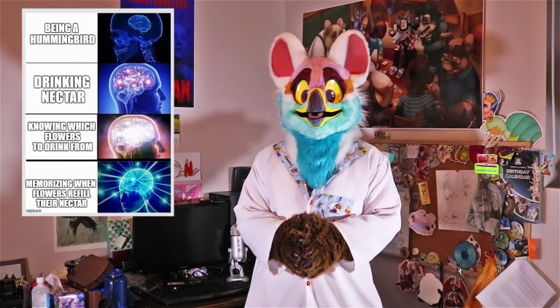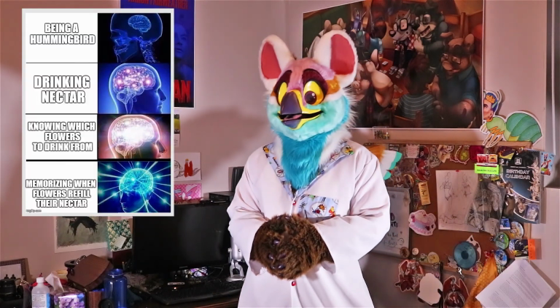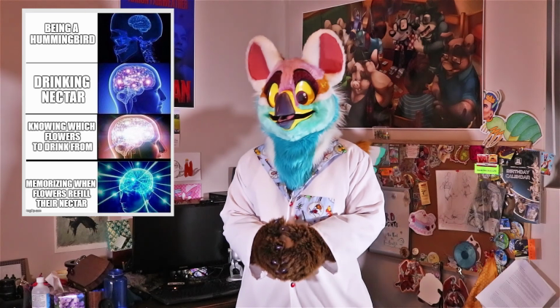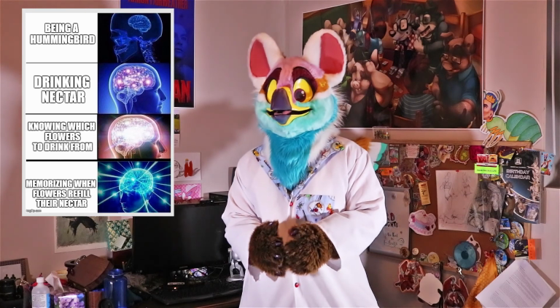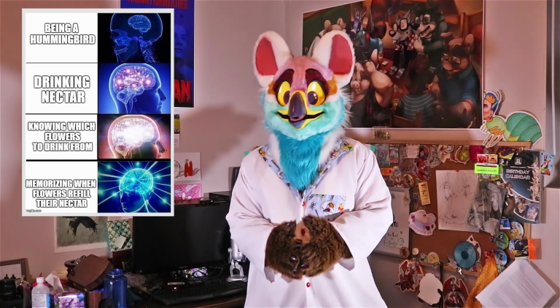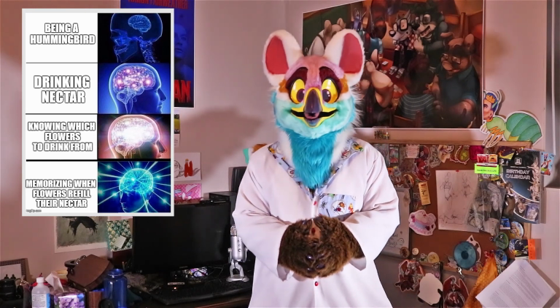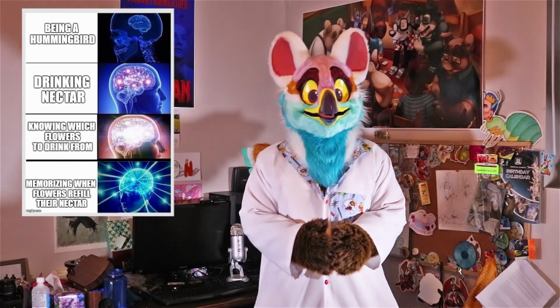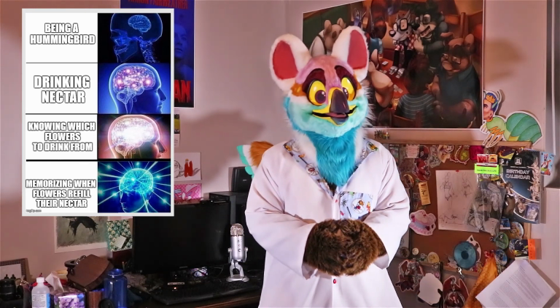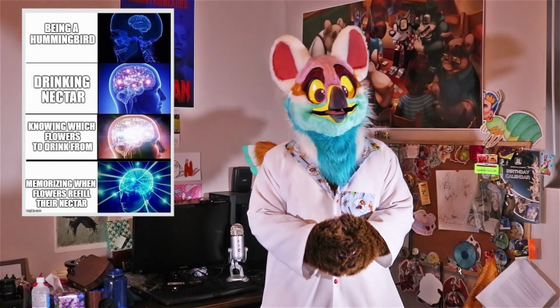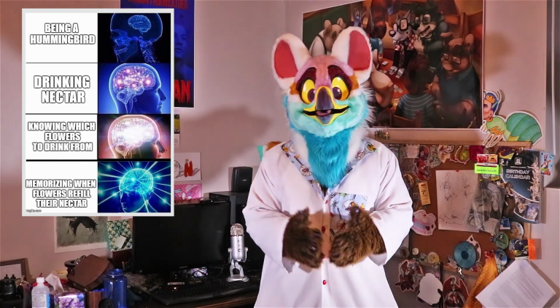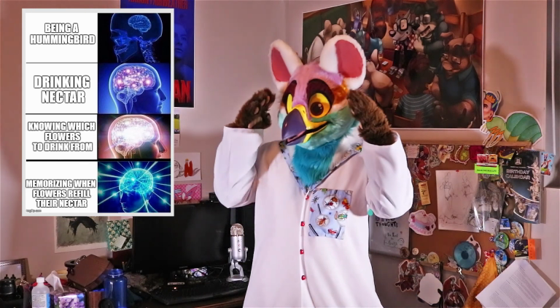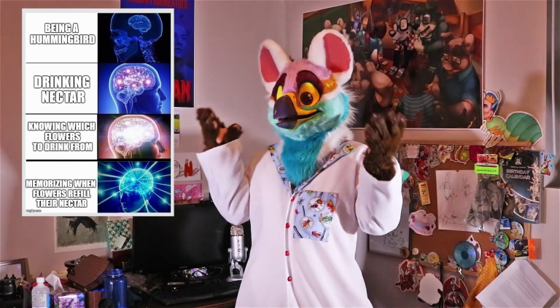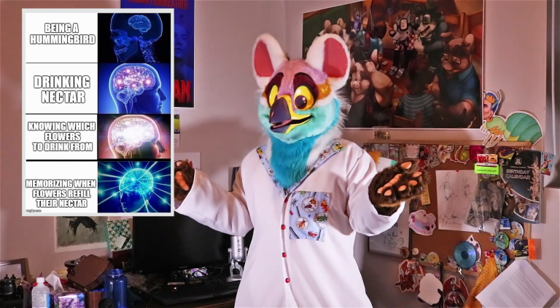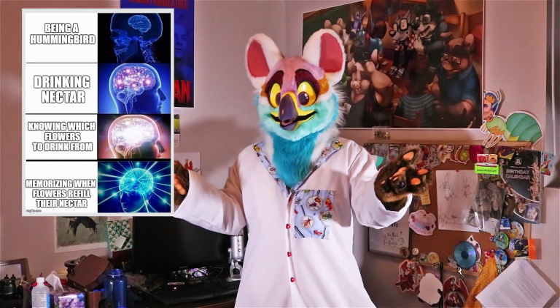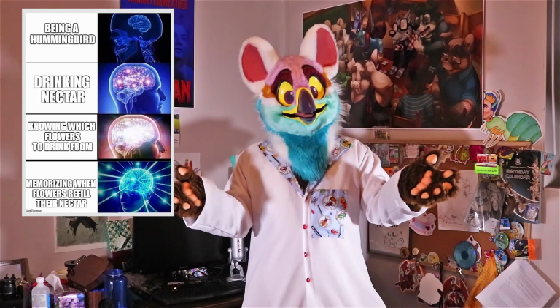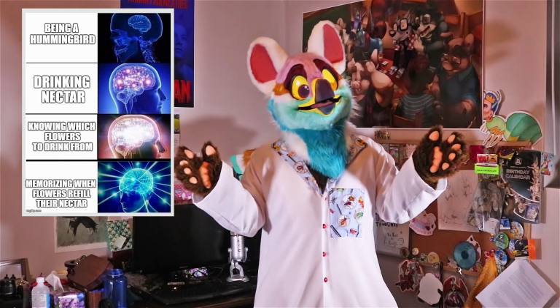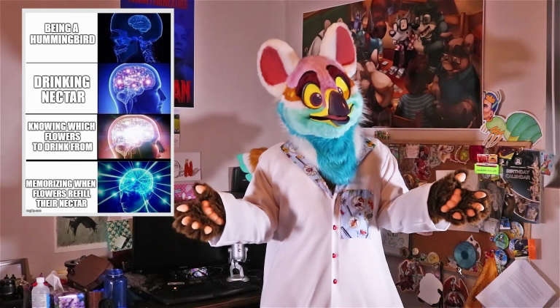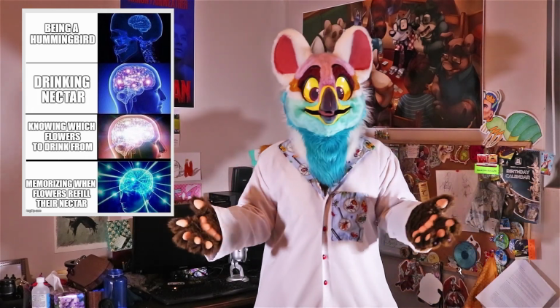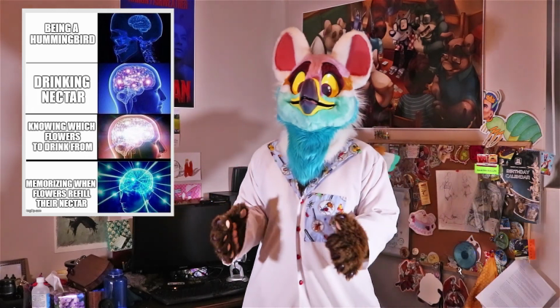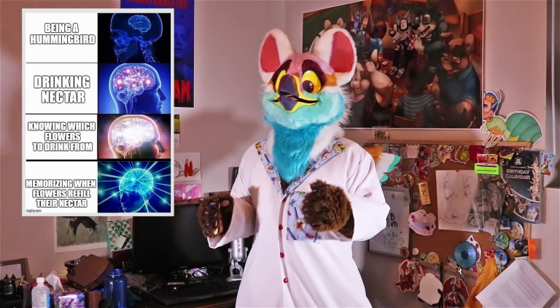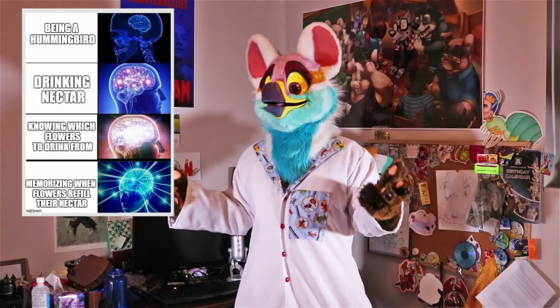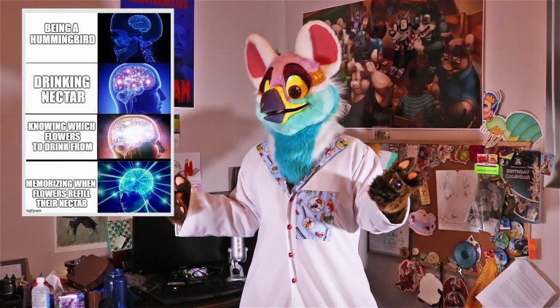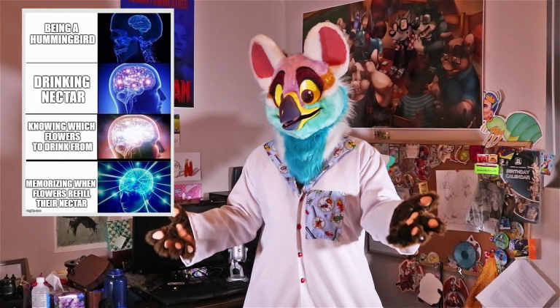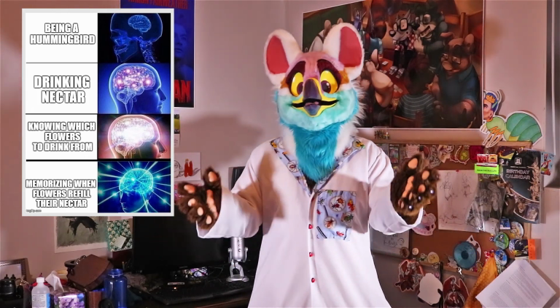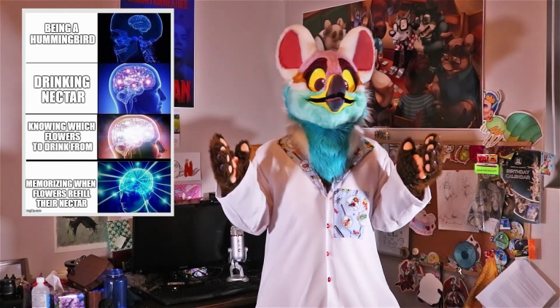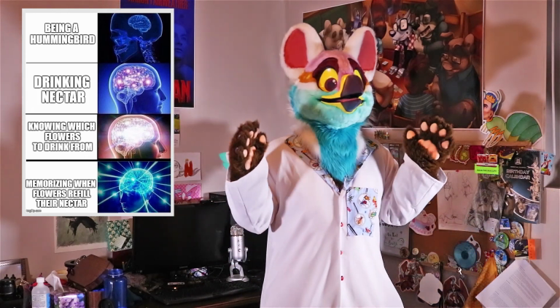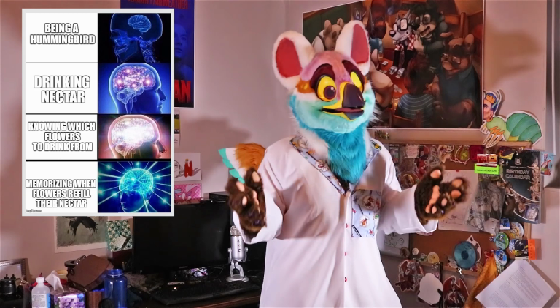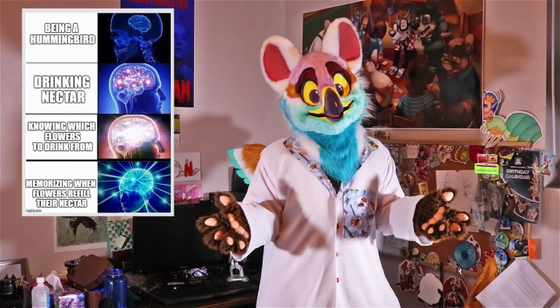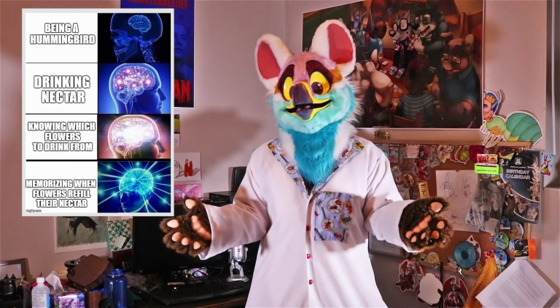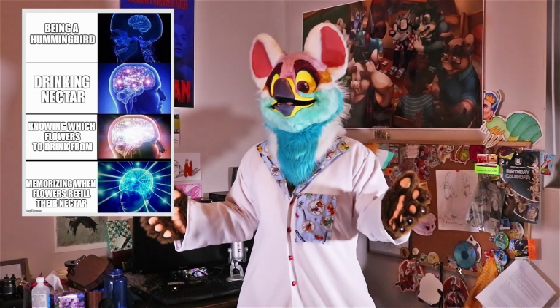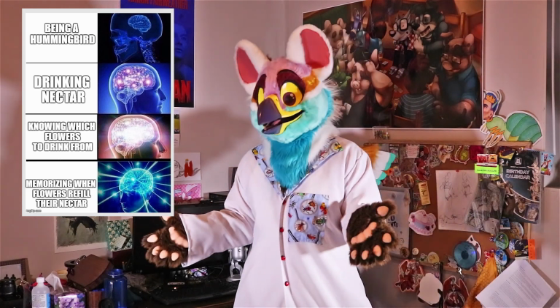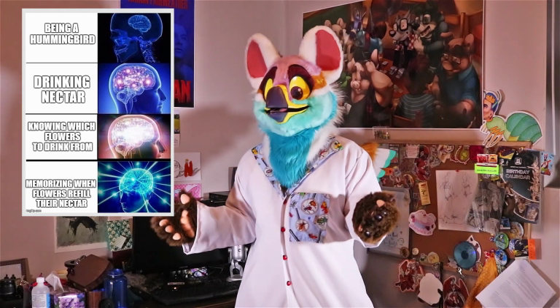Hummingbirds are very smart organisms — 4.2% of their body weight is made up of their brain, which is more than any other organism on the planet. This large brain allows them to memorize exactly which flowers they've visited and how long it will take those flowers to refill.